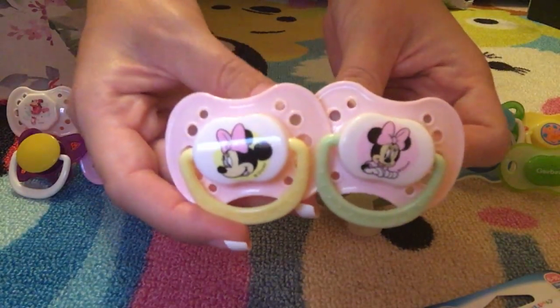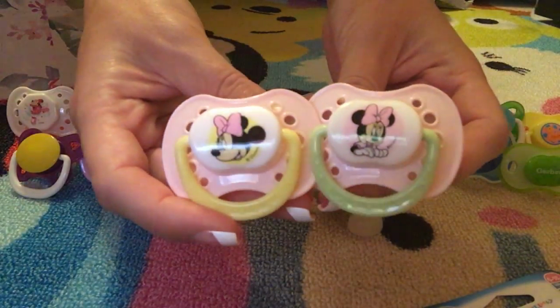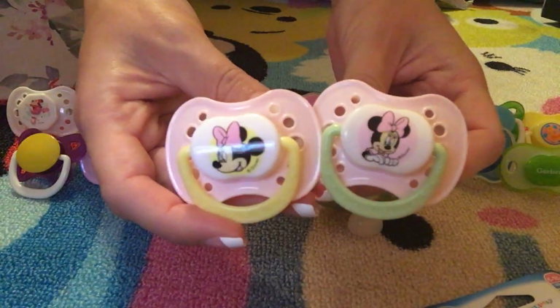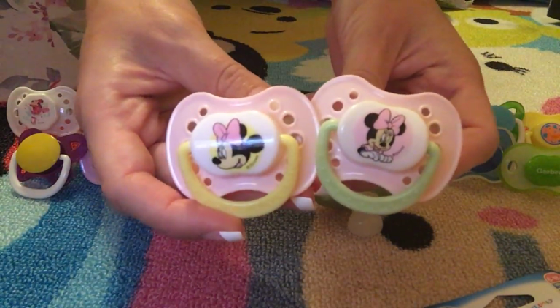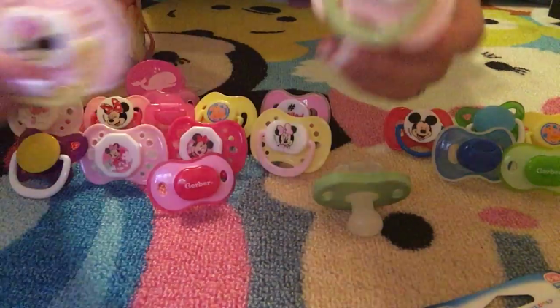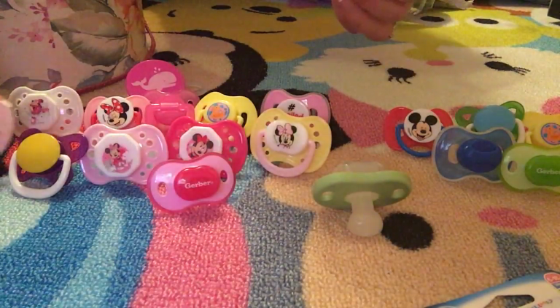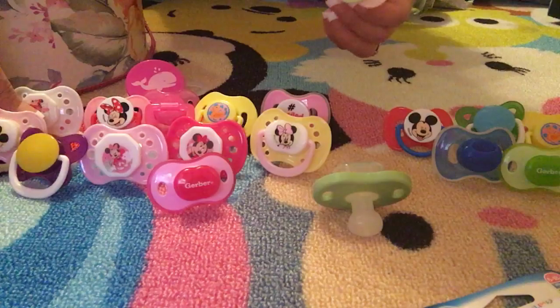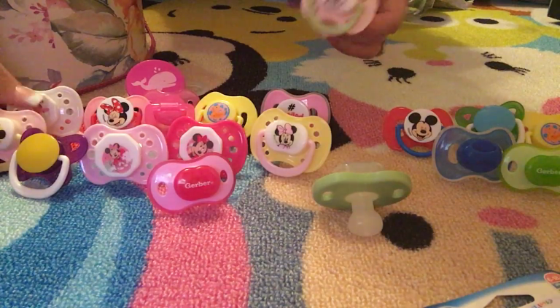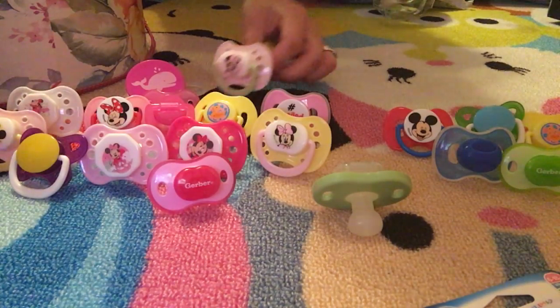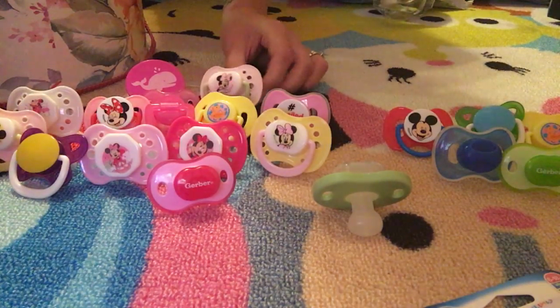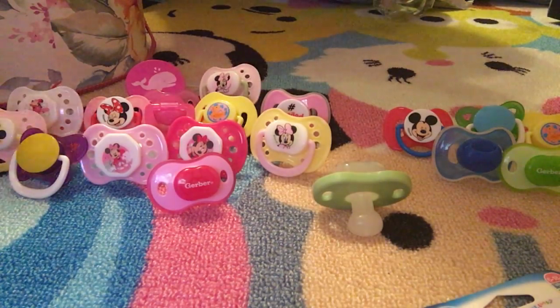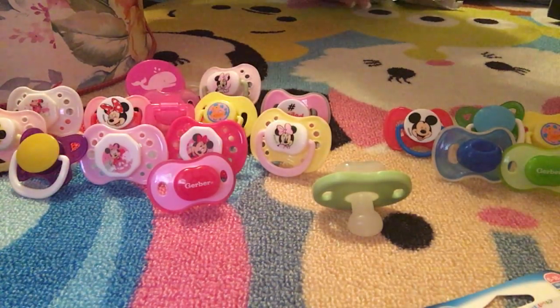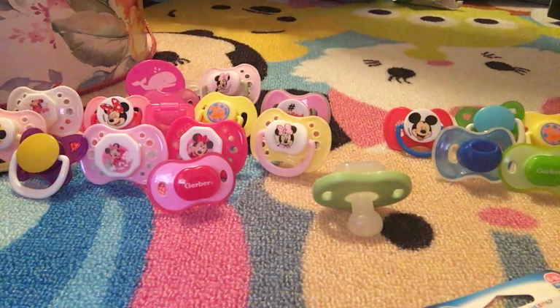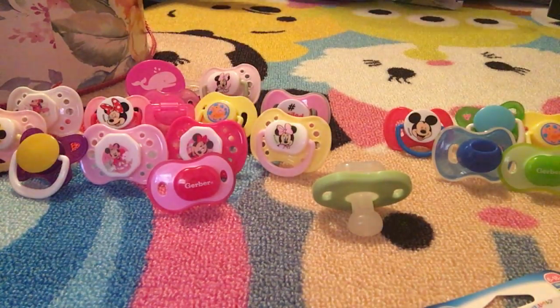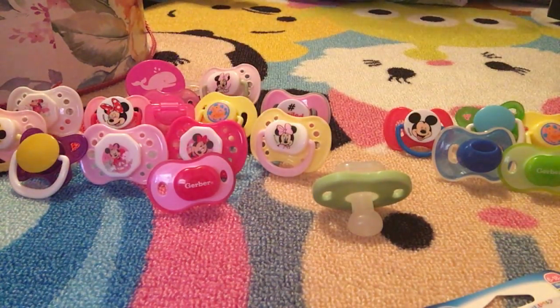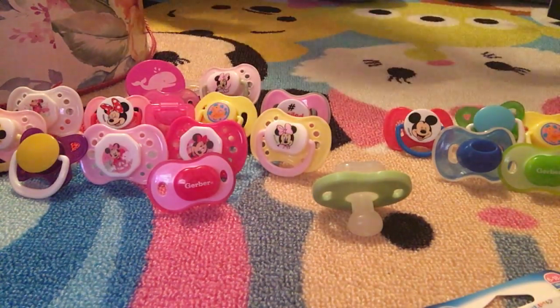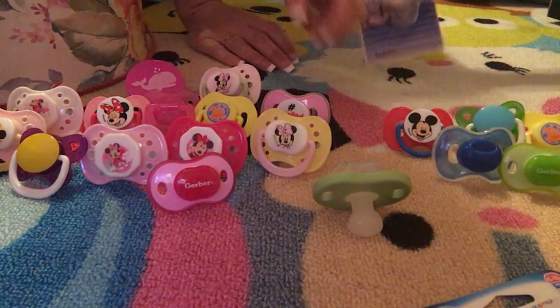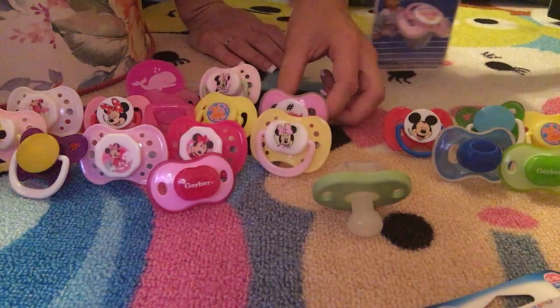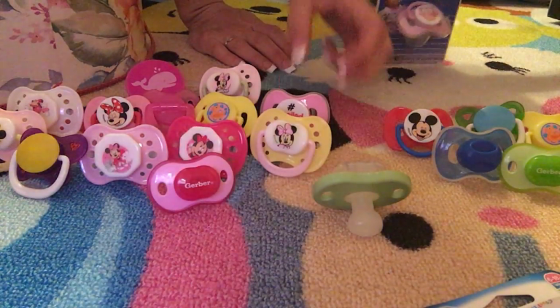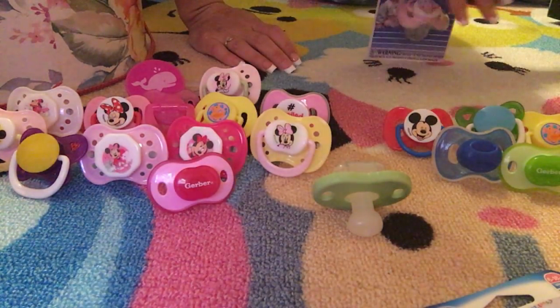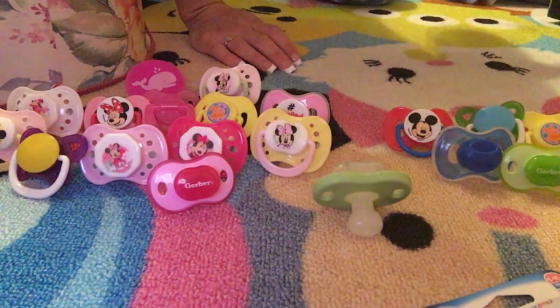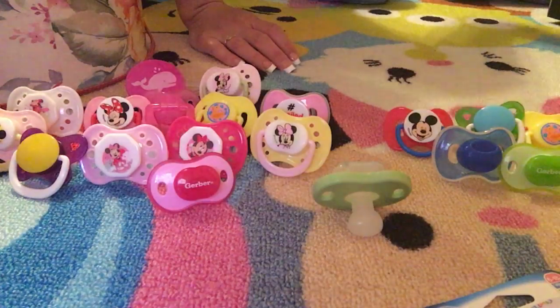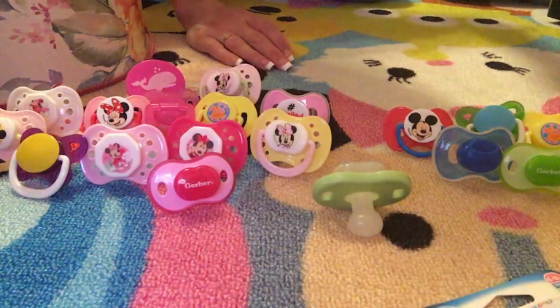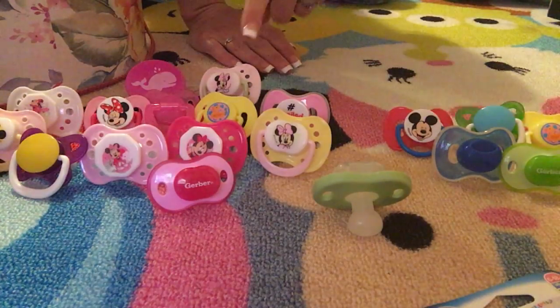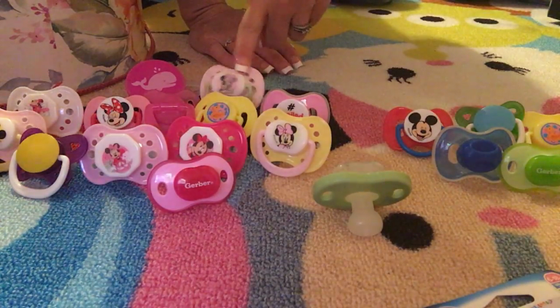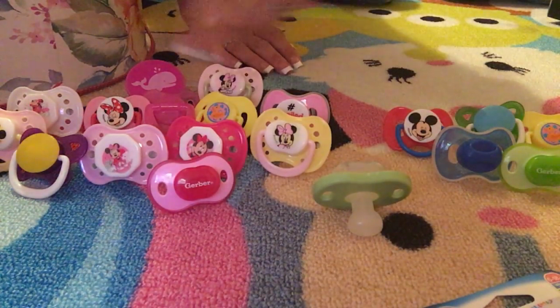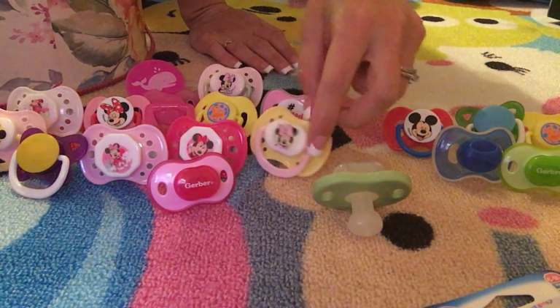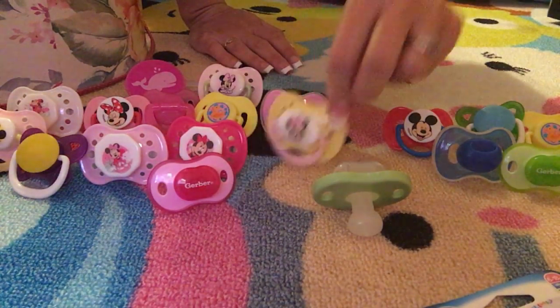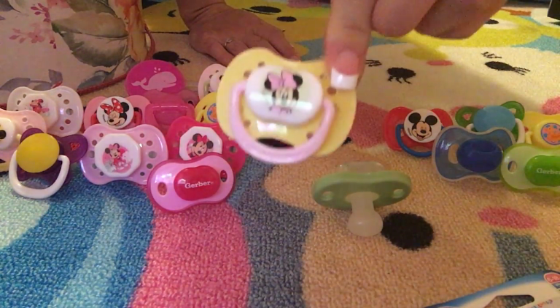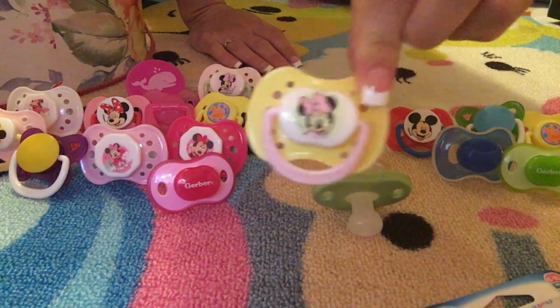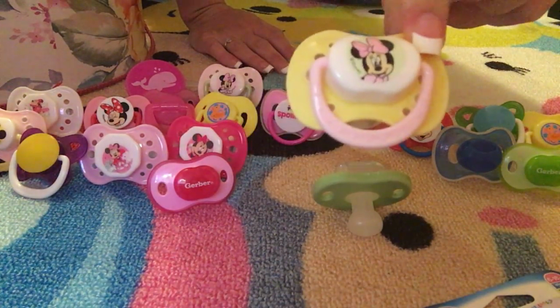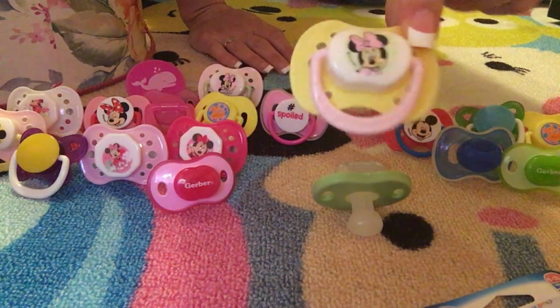Here are the other Minnie Mouse ones we got — they're really sweet pastel colors, I really like them. There's a little yellow one too — one, two, yeah there it is.